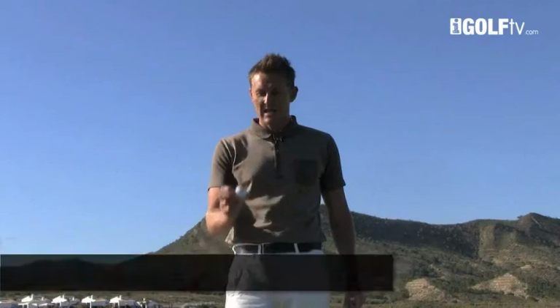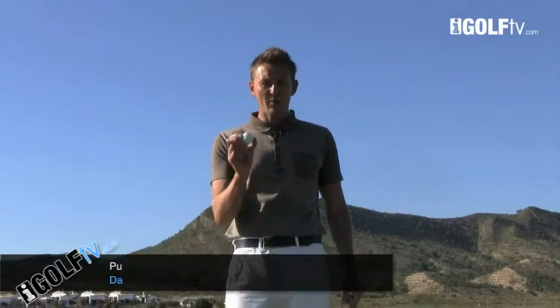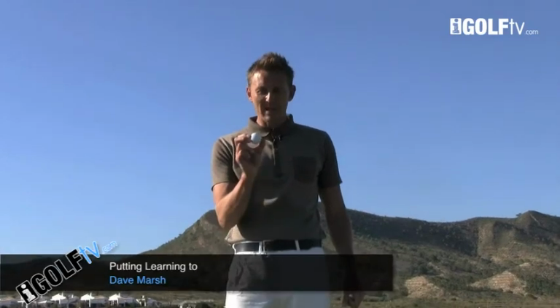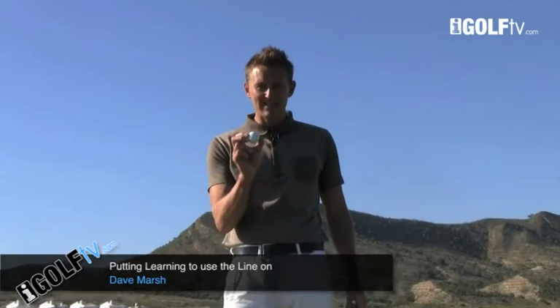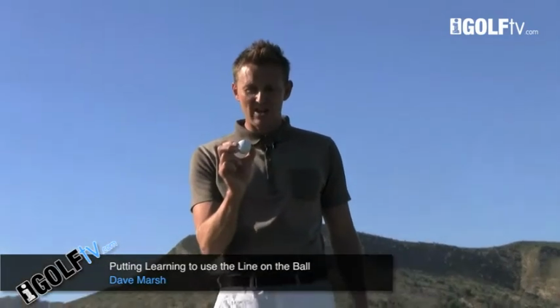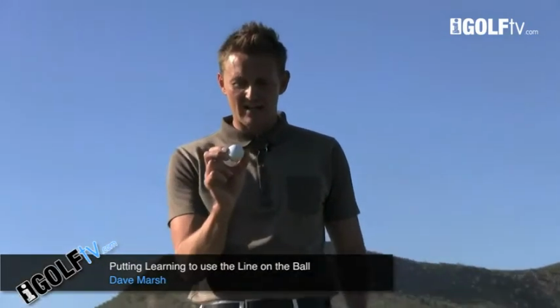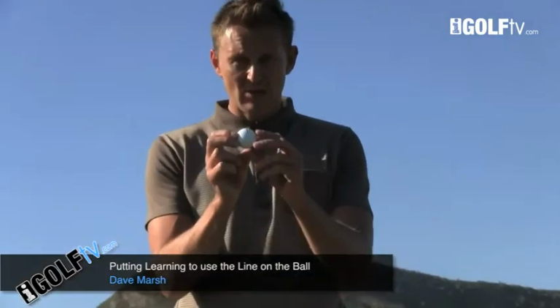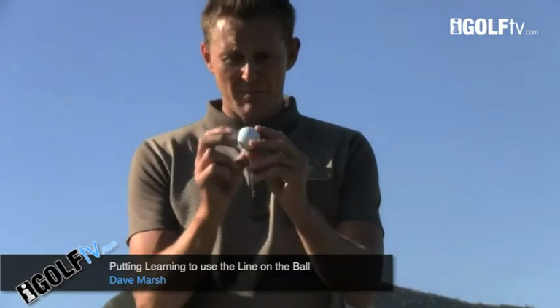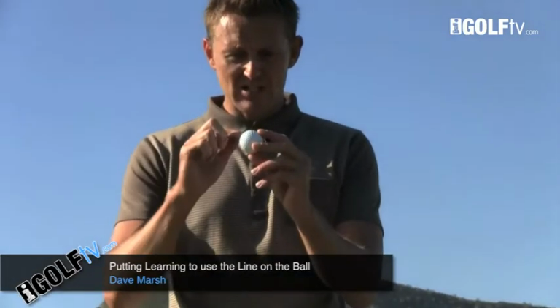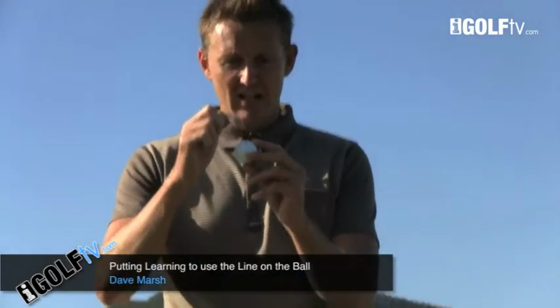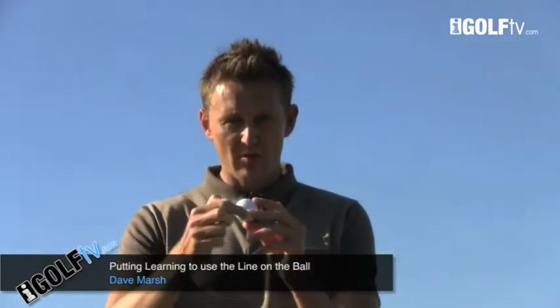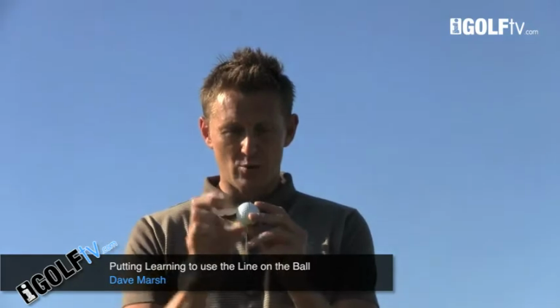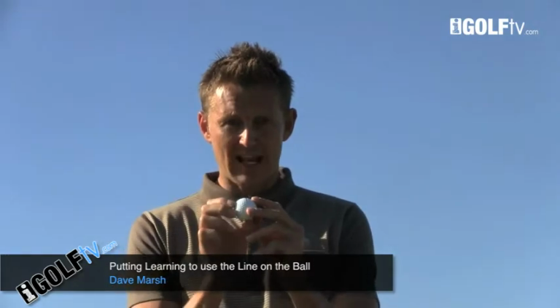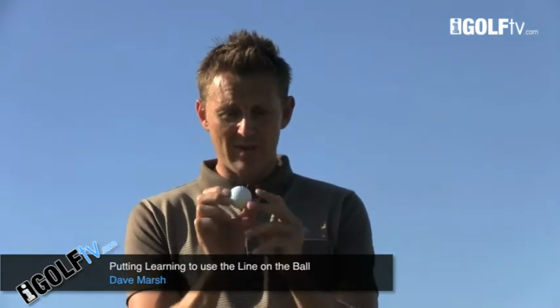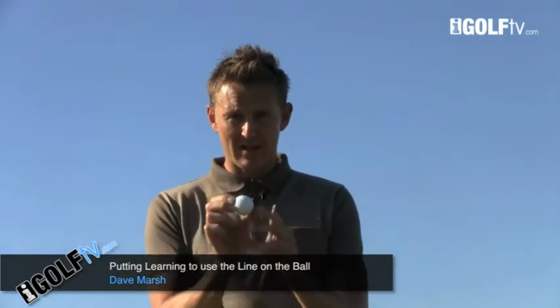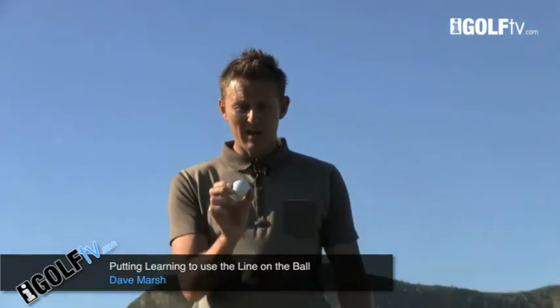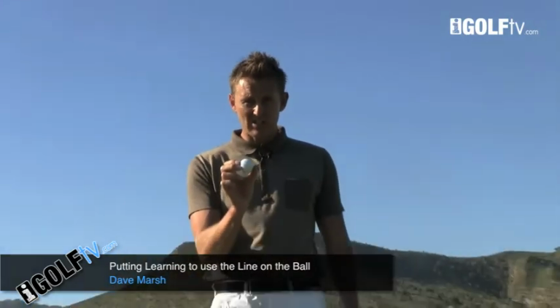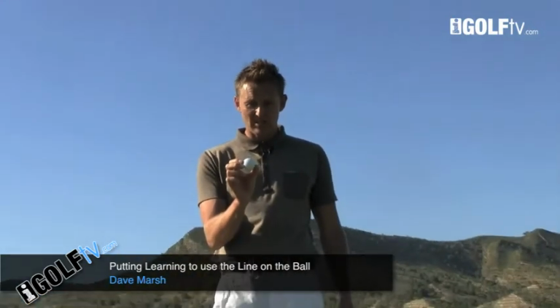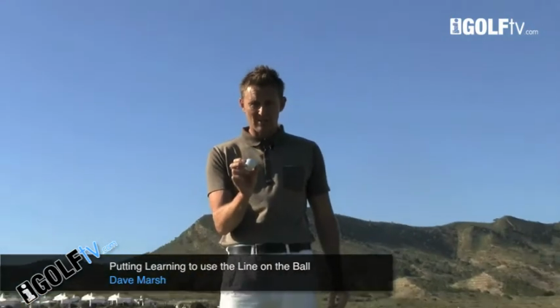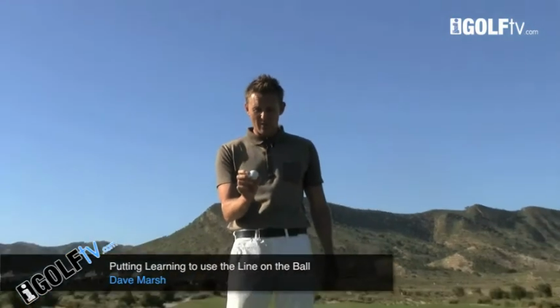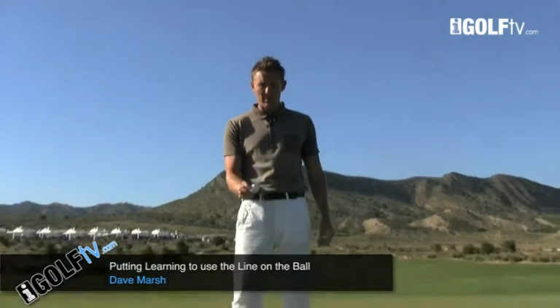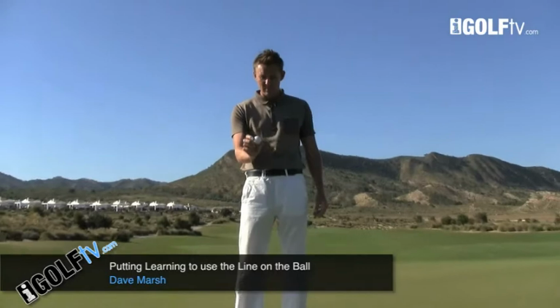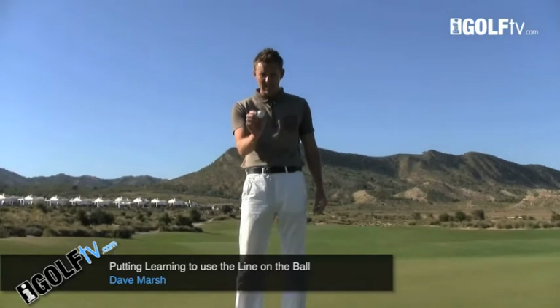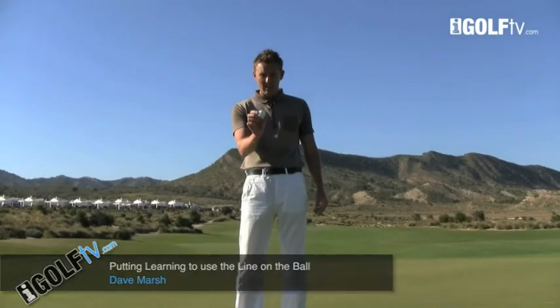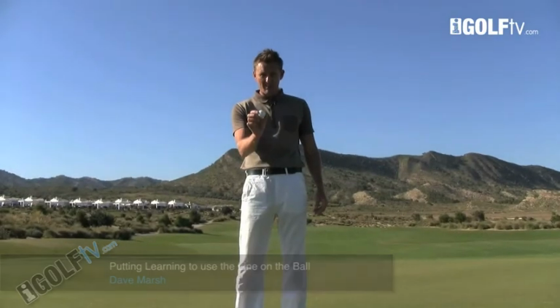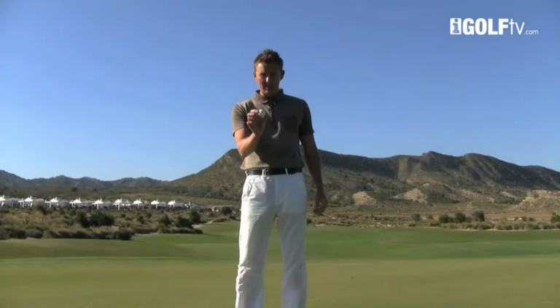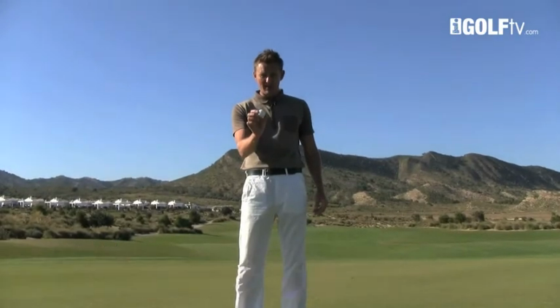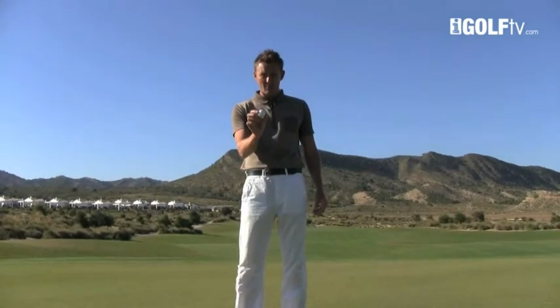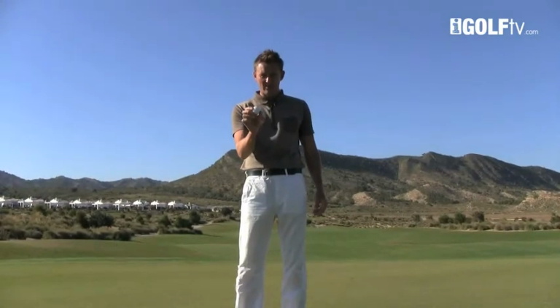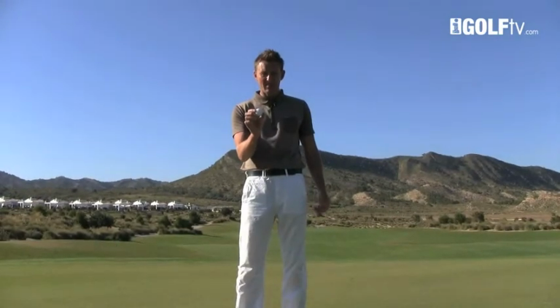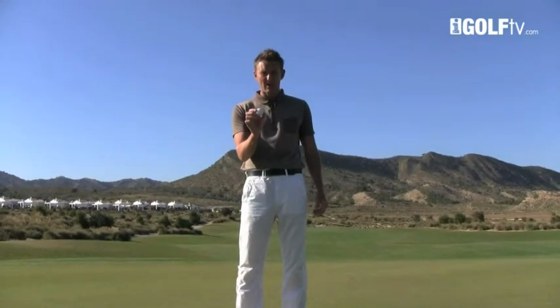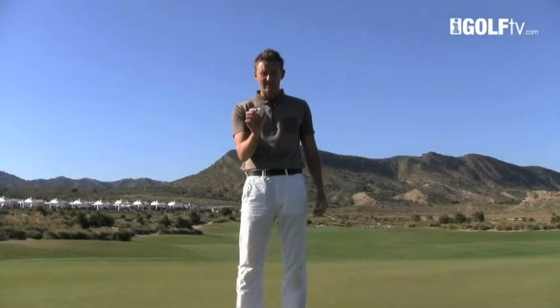Let's talk about why many players are using the line. They're putting this line over the ball so it can help them with their aiming. Some players actually use it on the tee — they'll go up, put their ball on the tee, and align it right down the middle of the fairway or down the right, depending on where they want to hit it.